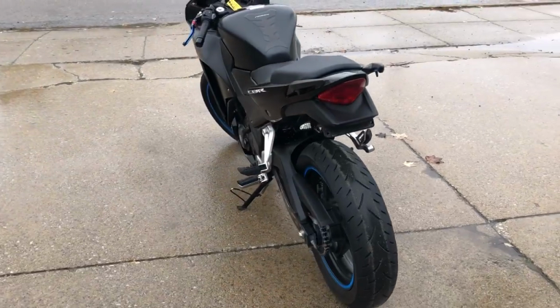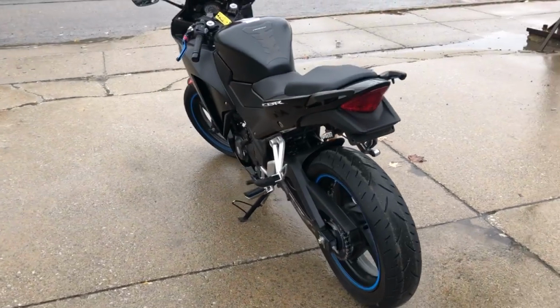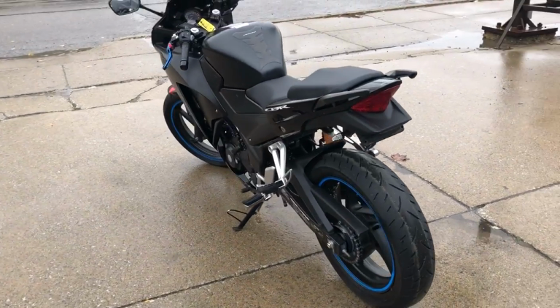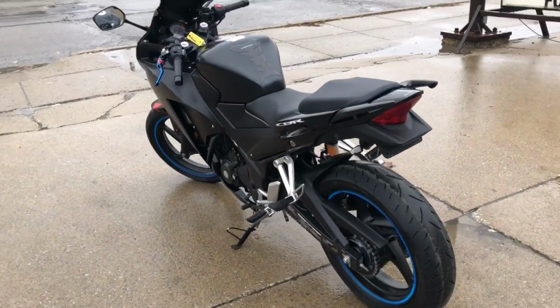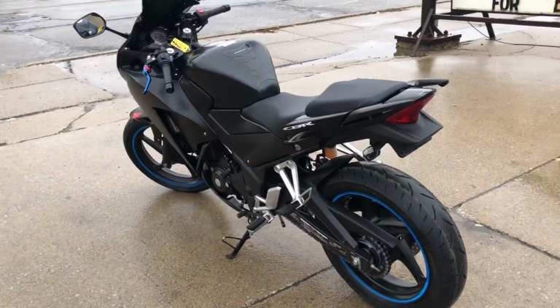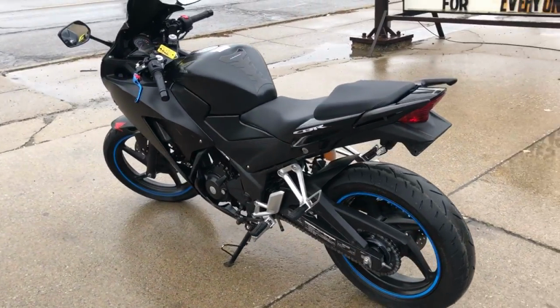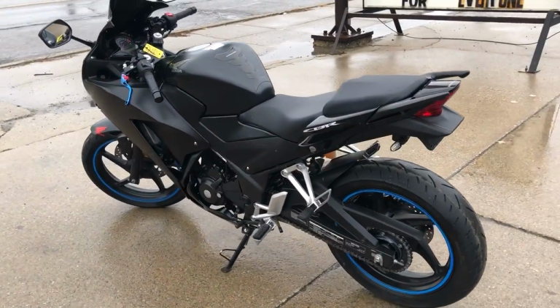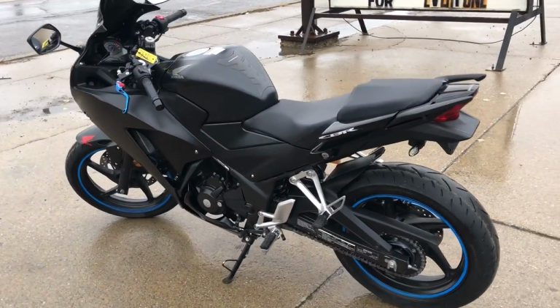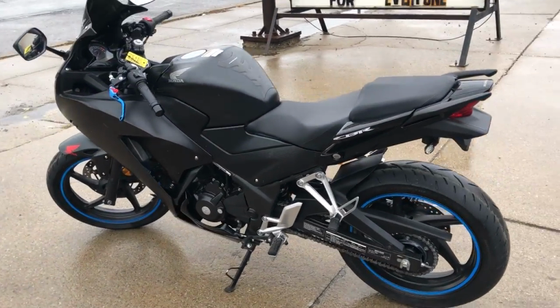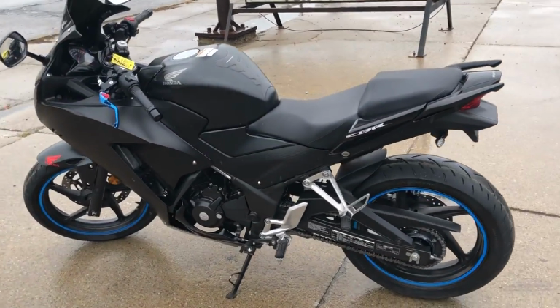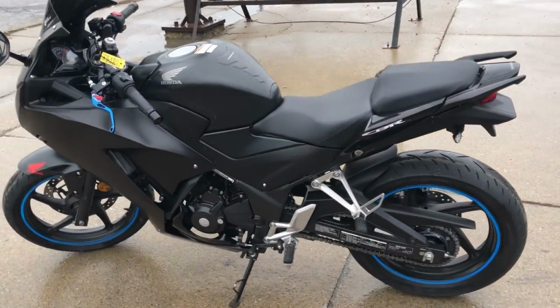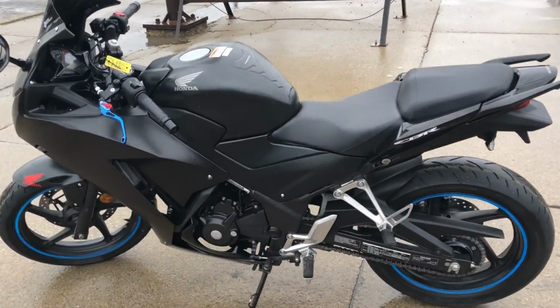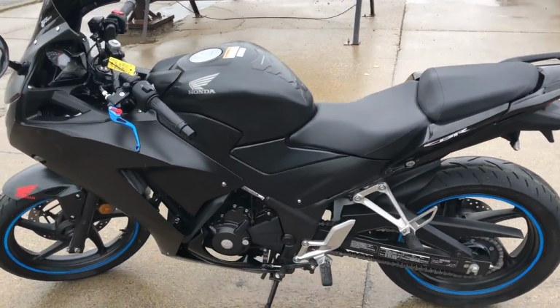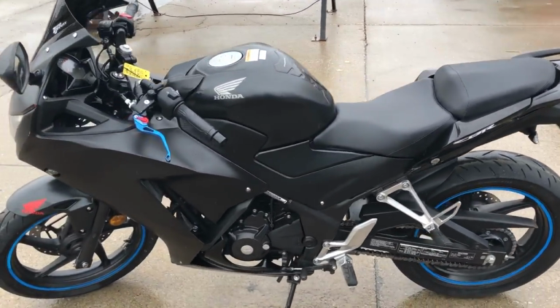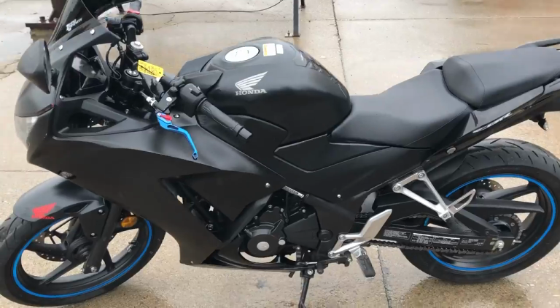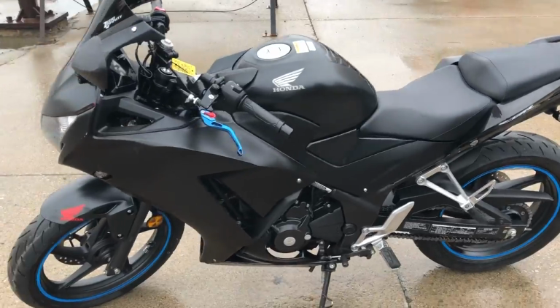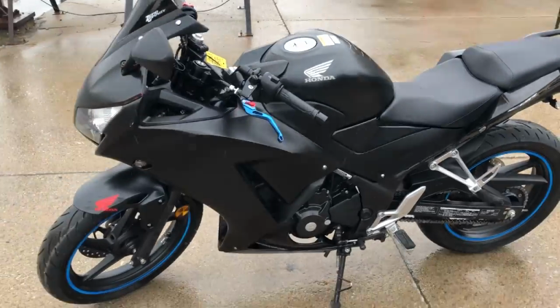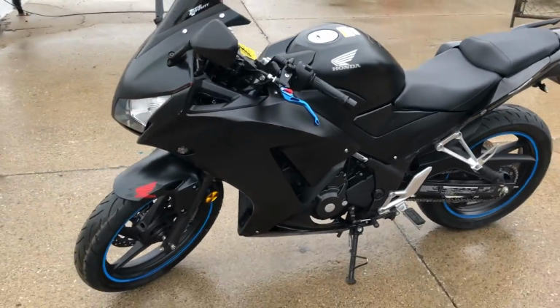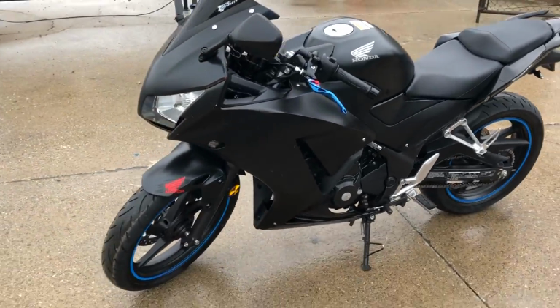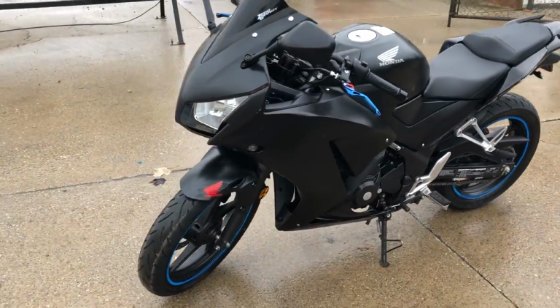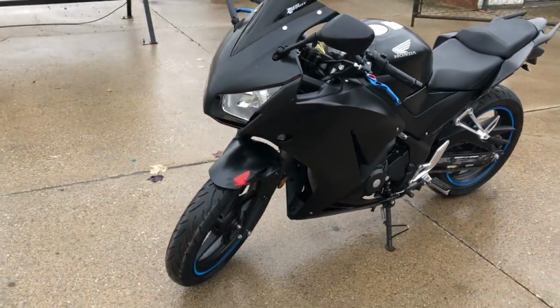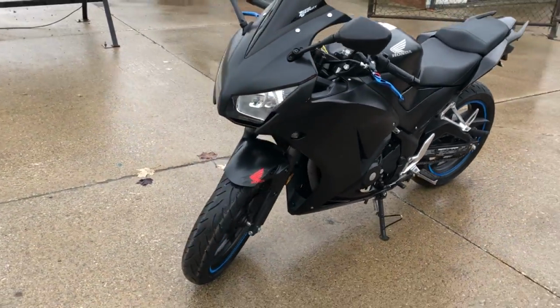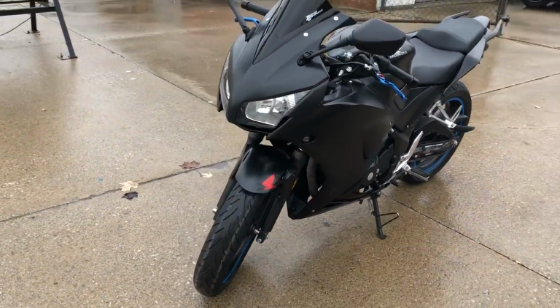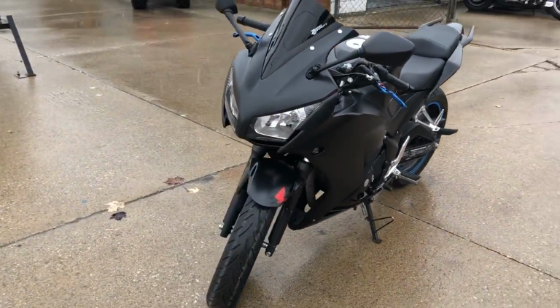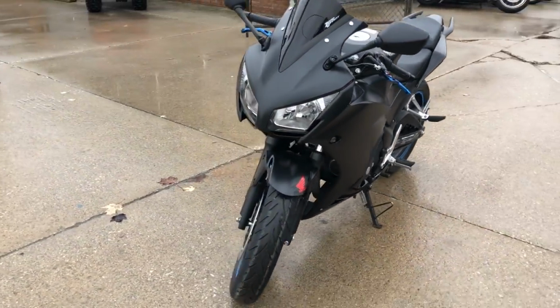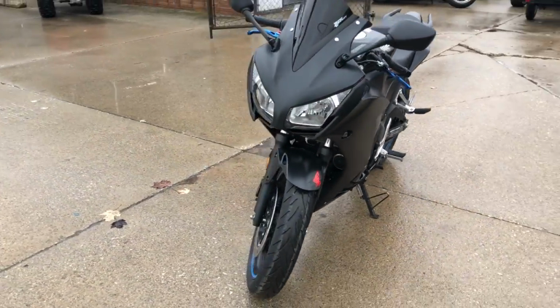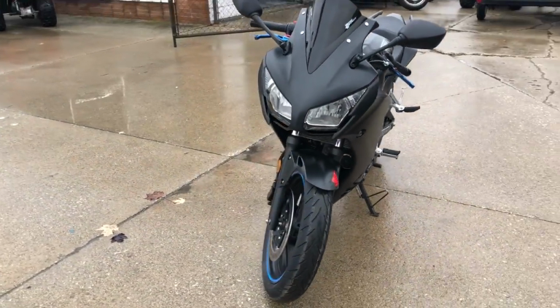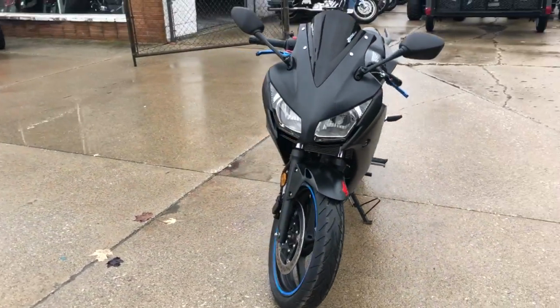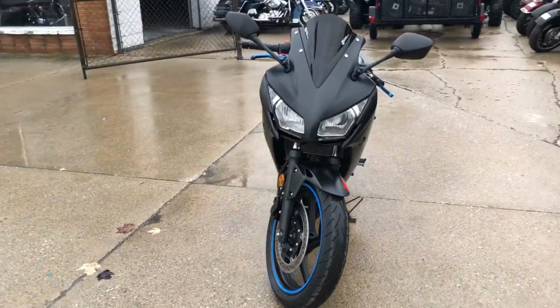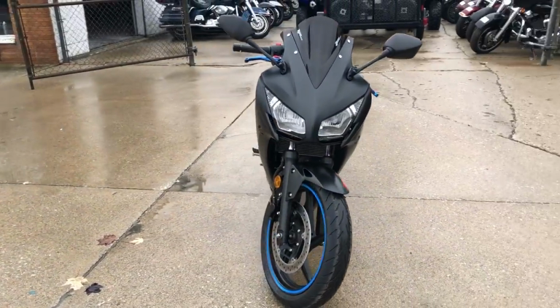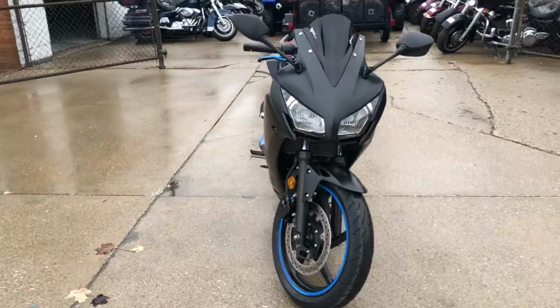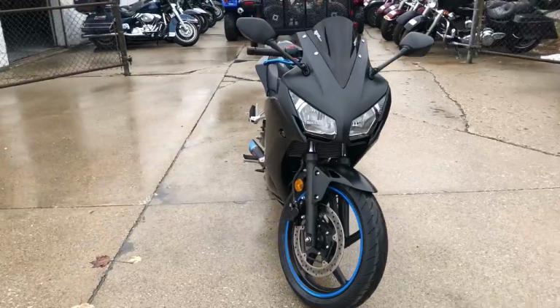It's got that sharp matte black paint, thousands of dollars in extra CRG adjustable levers, Zero Gravity windscreen, LED front turn signals, fender eliminator kit, and a Kaufmann's exhaust. Don't see a lot of those.